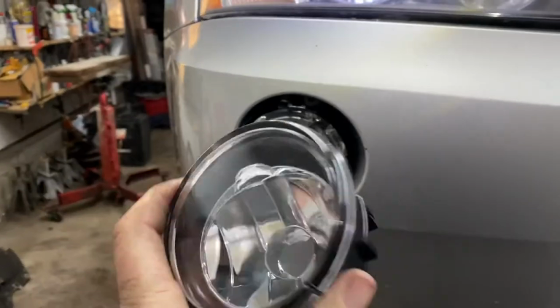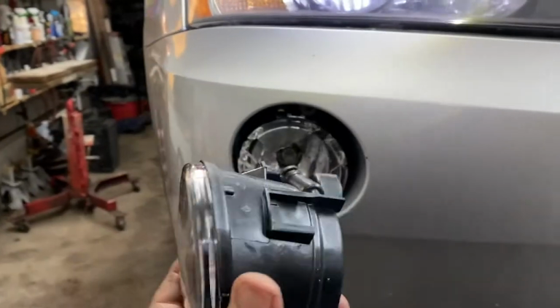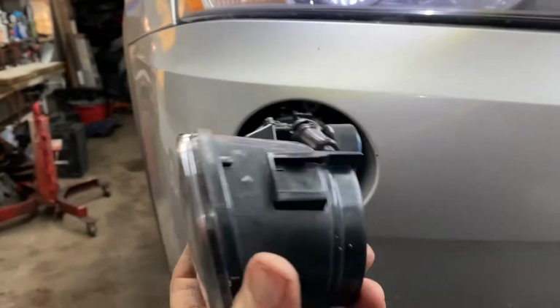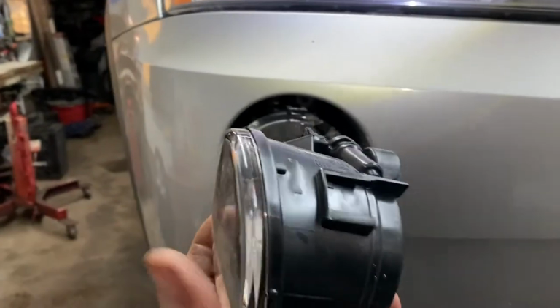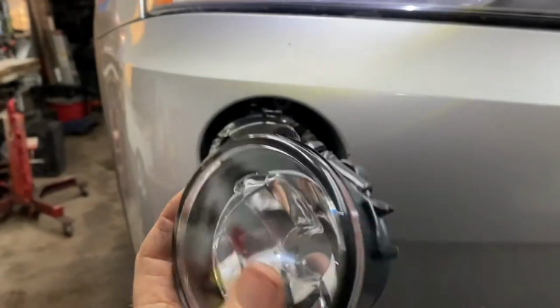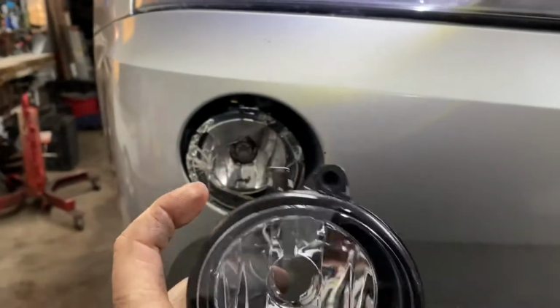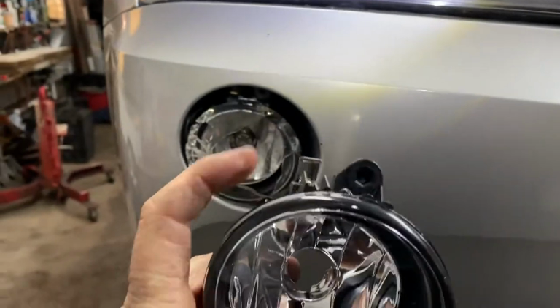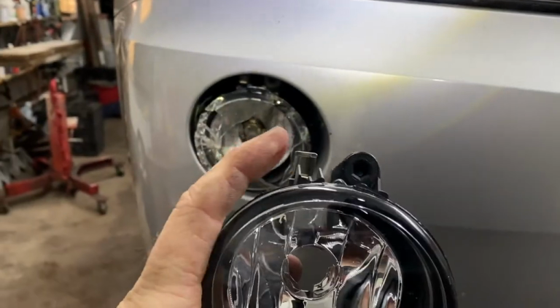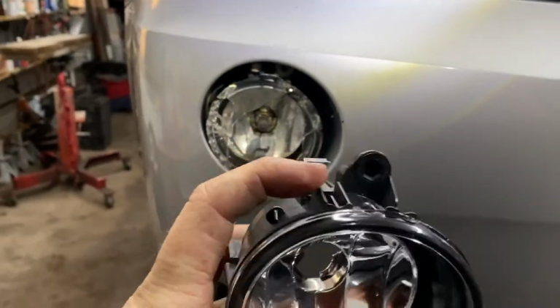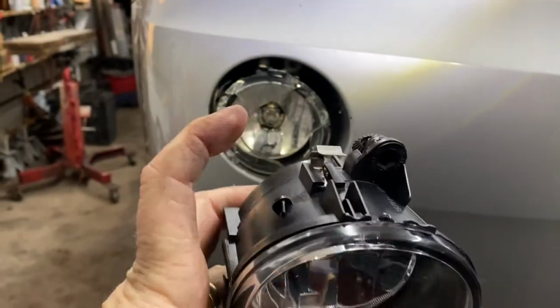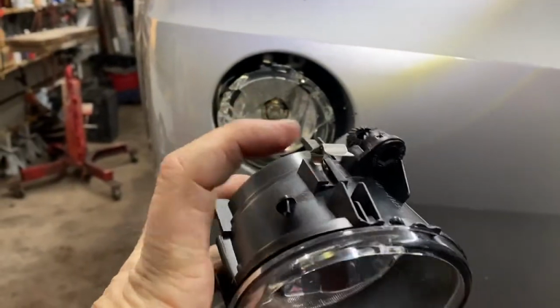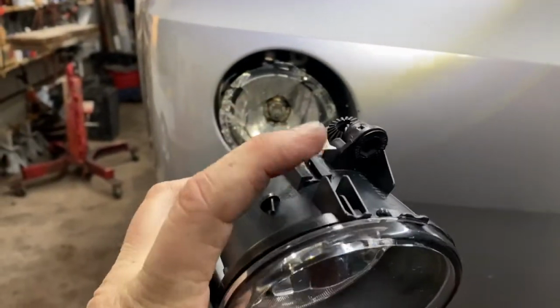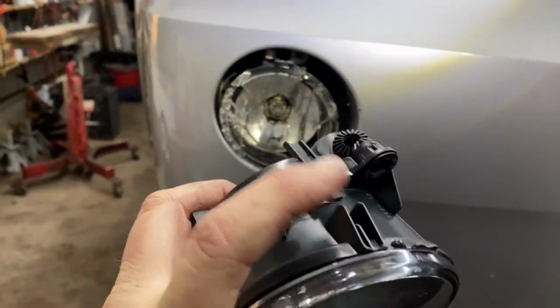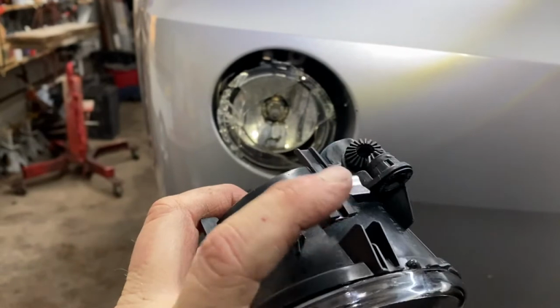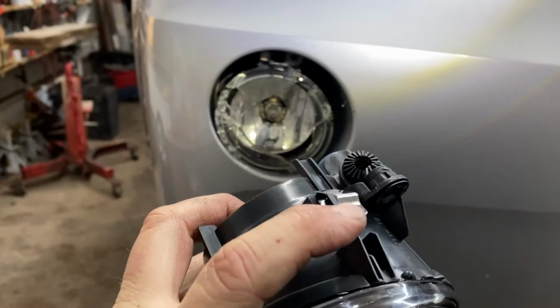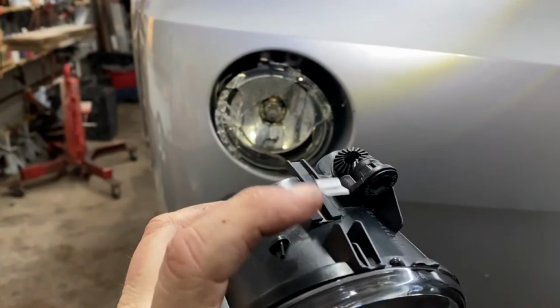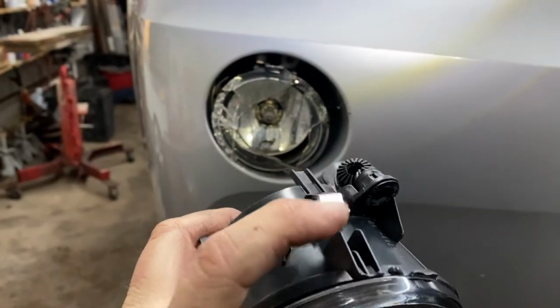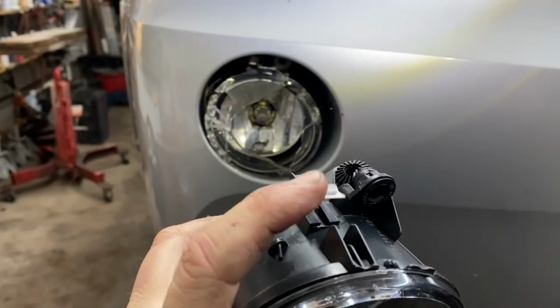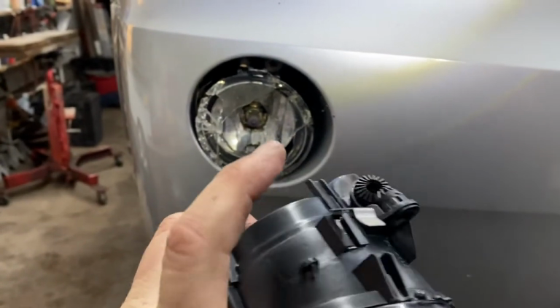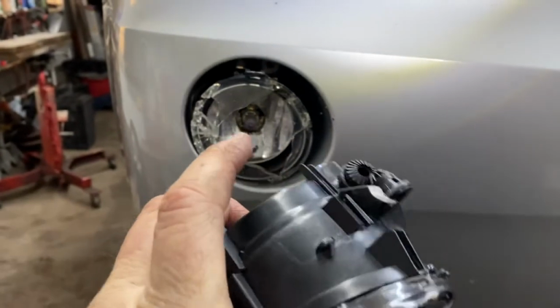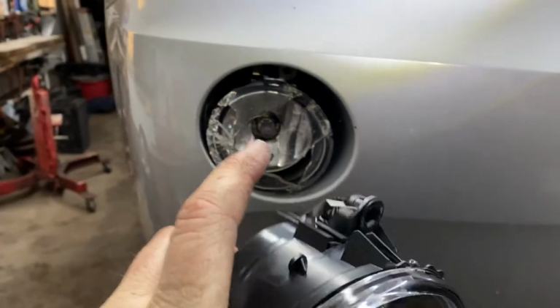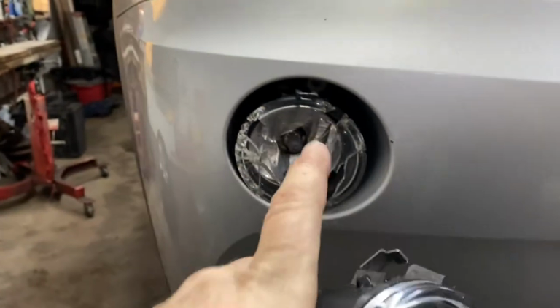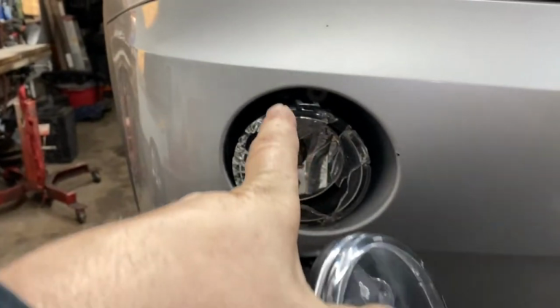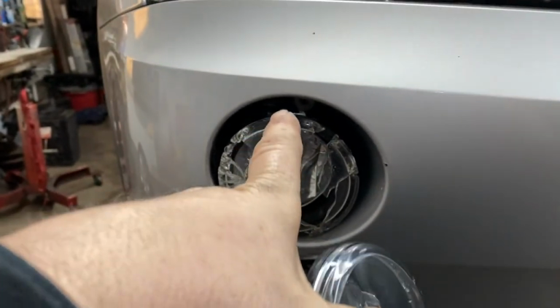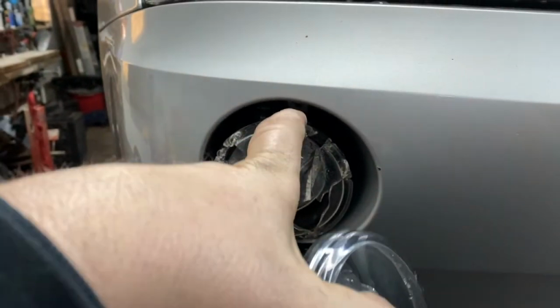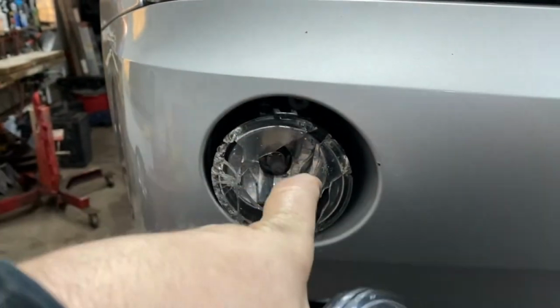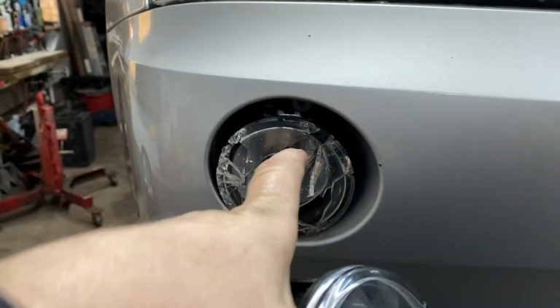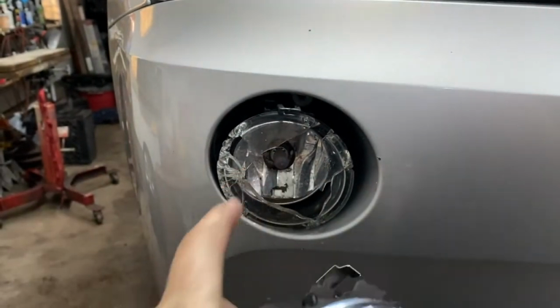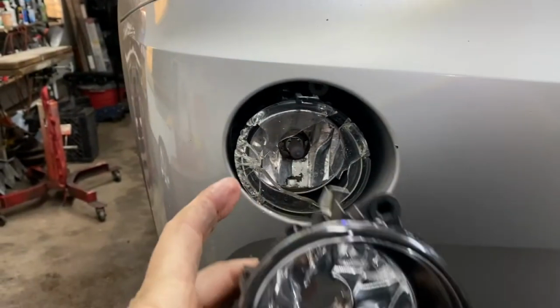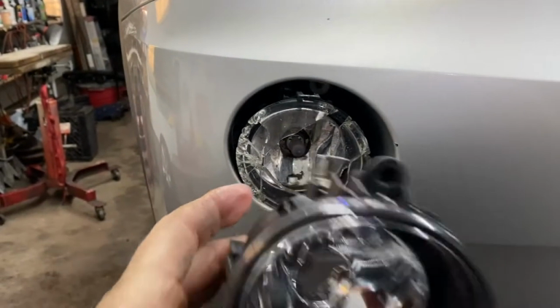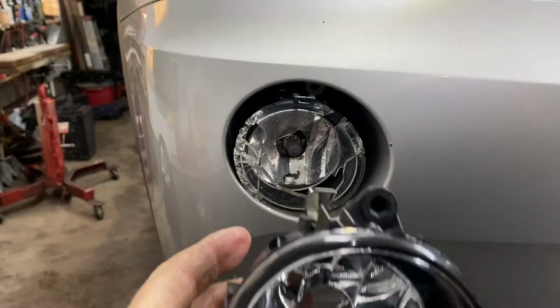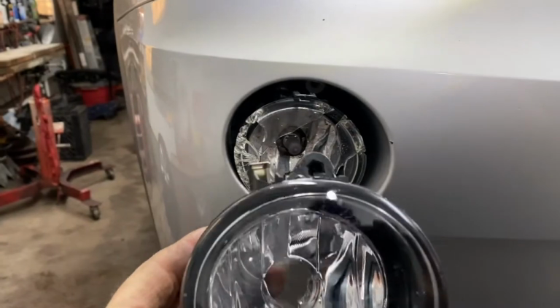This is a new one. It's going to have a little metal tab right here that you're going to go in here with a screwdriver, push down, and you pull it out.